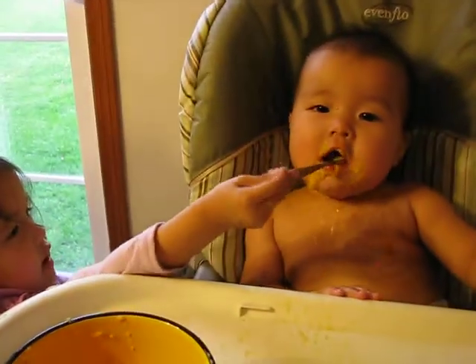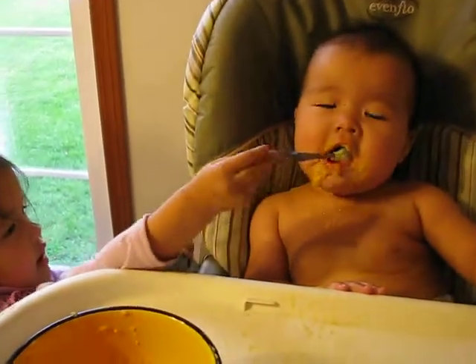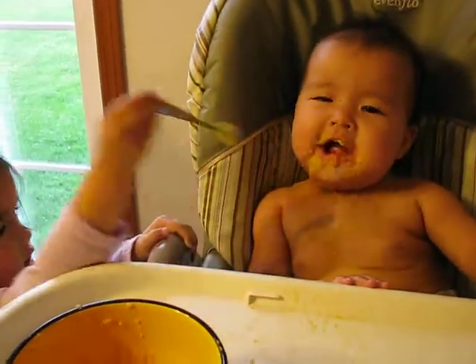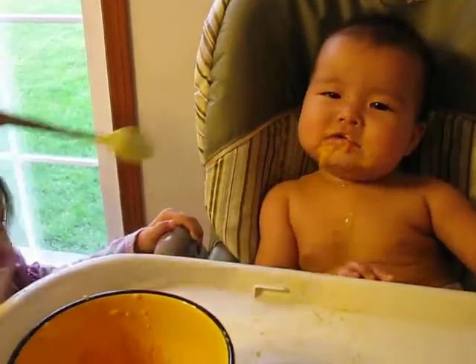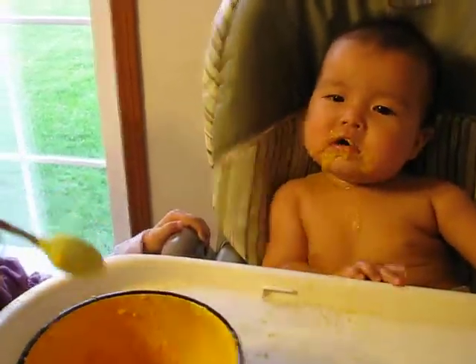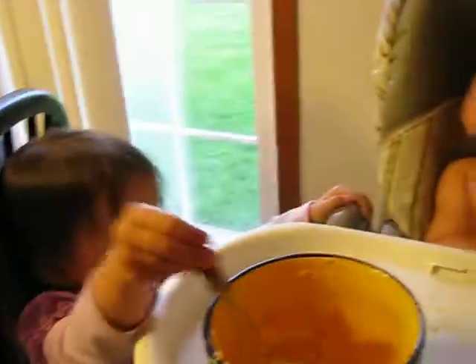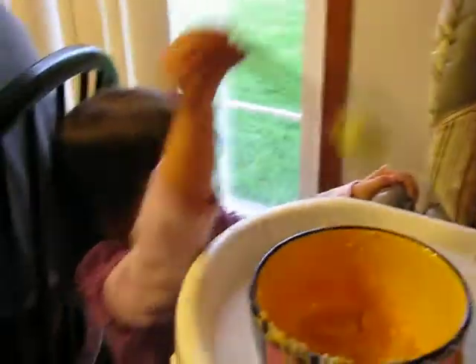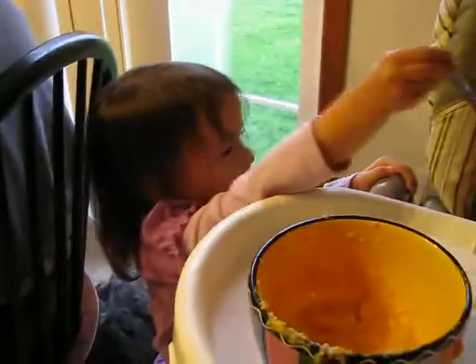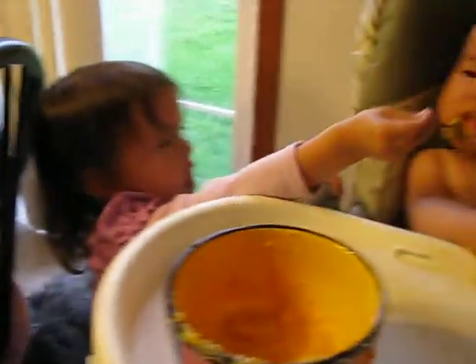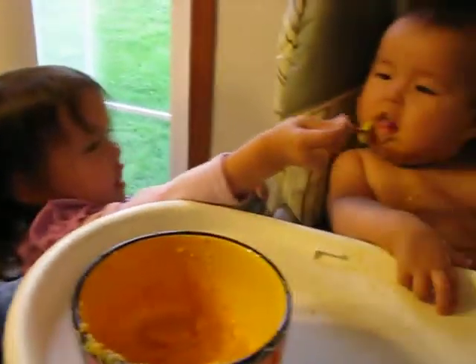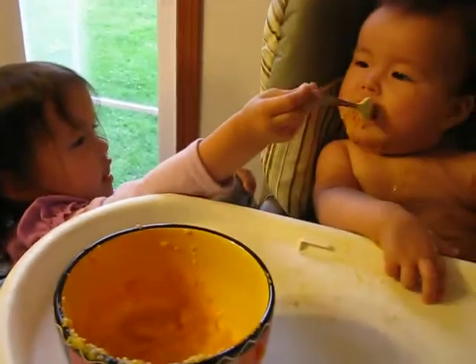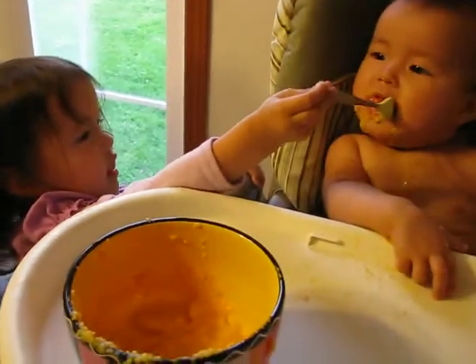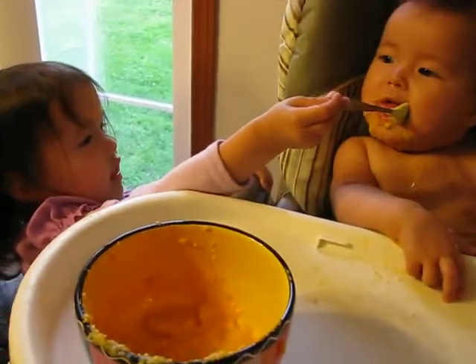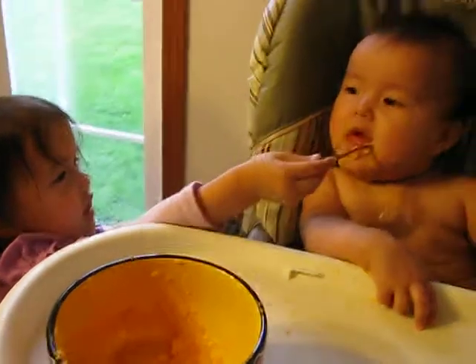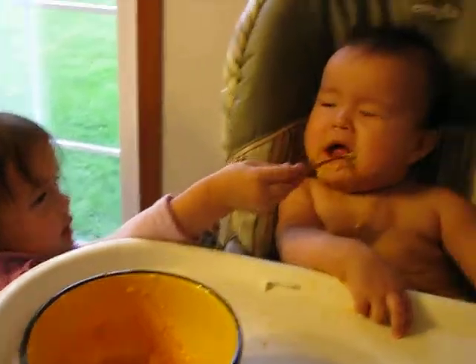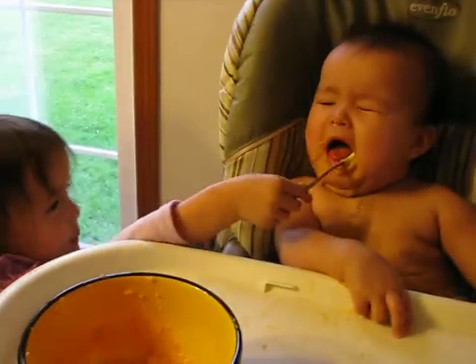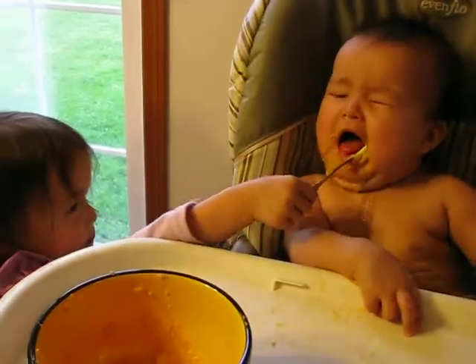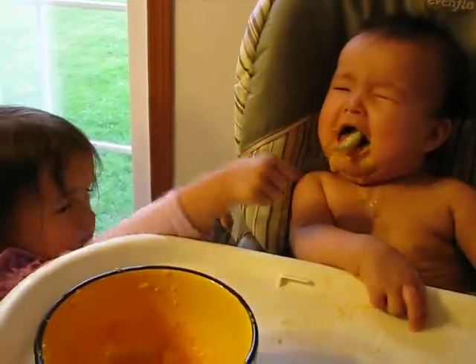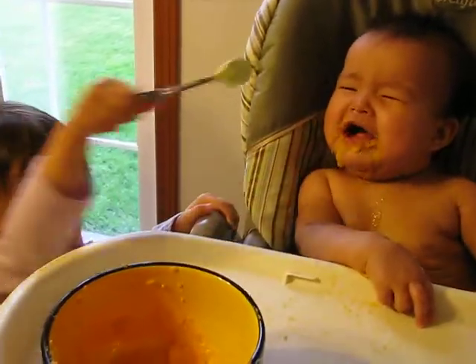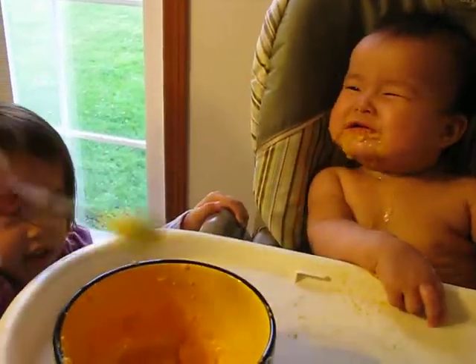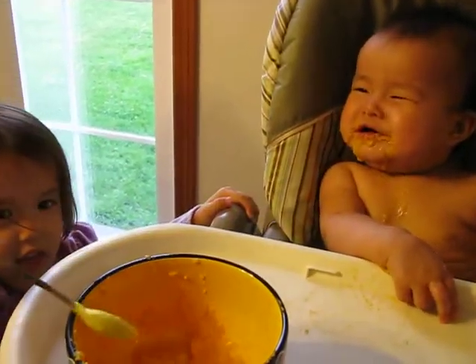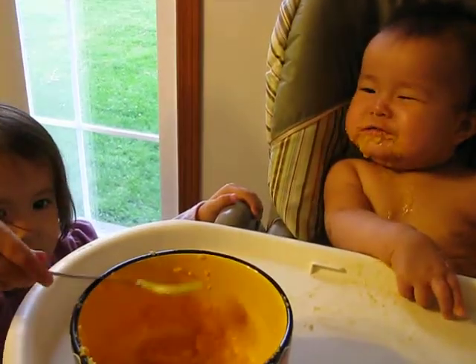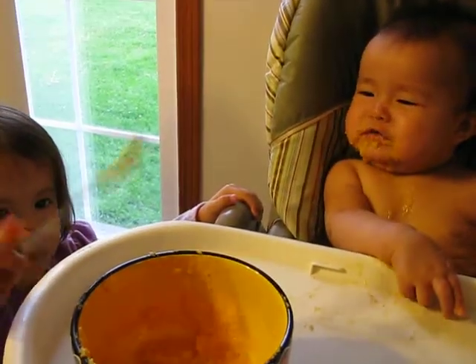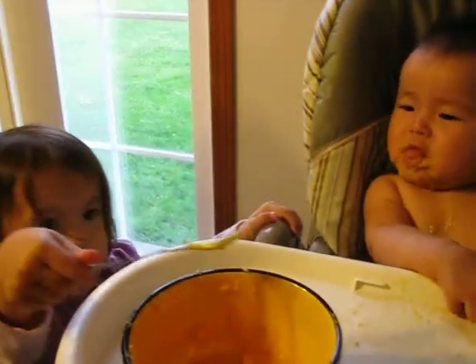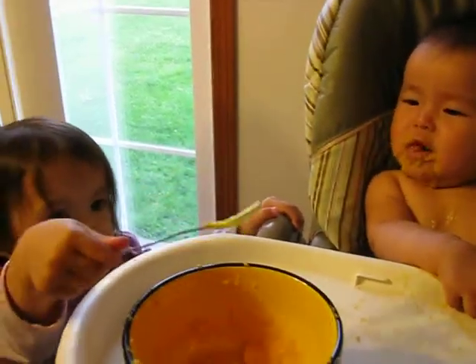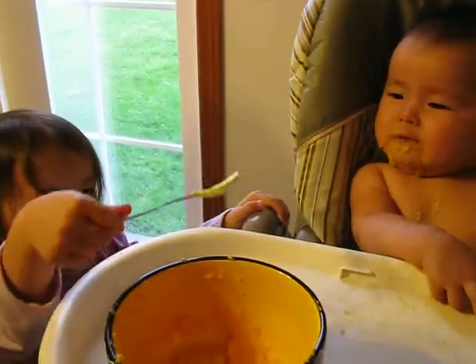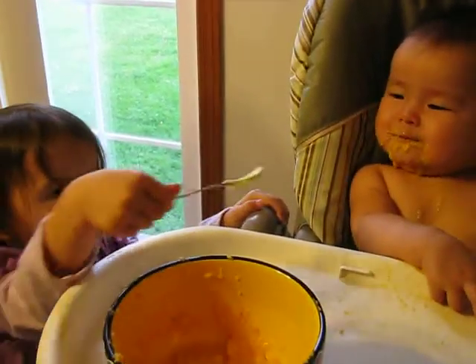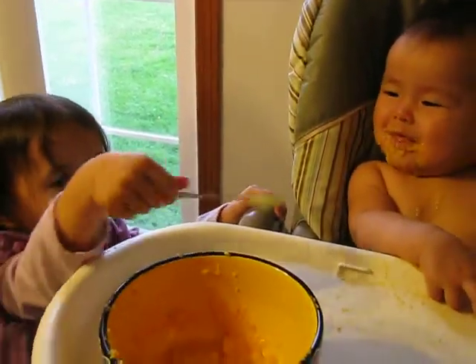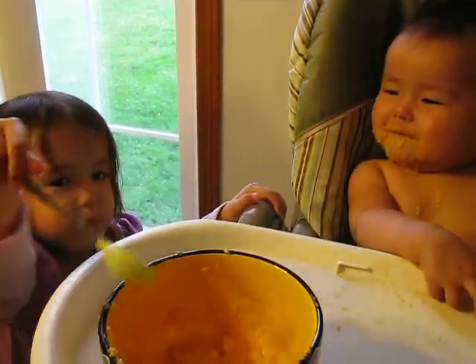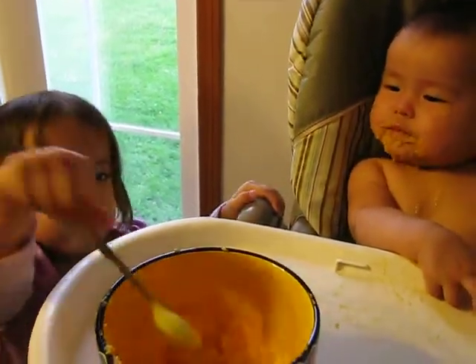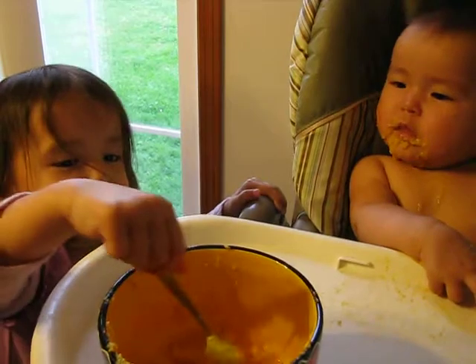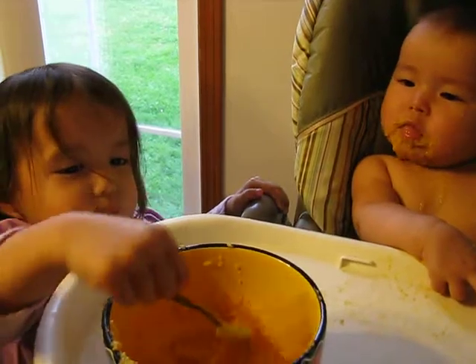Look at the results. With FrogTape: no messy lines, no paint bleed. FrogTape — get the sharpest lines. Available at Lowe's, Sherwin-Williams, and other fine retailers.